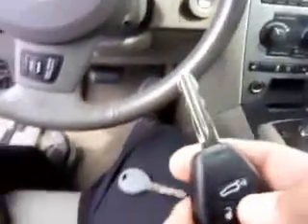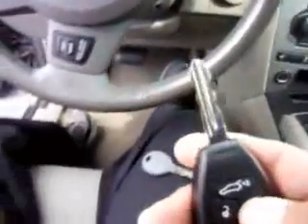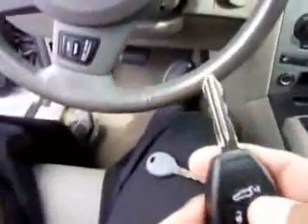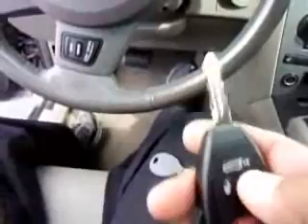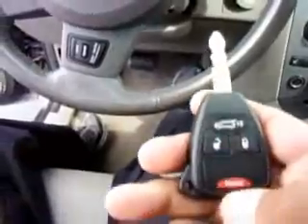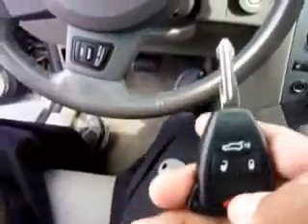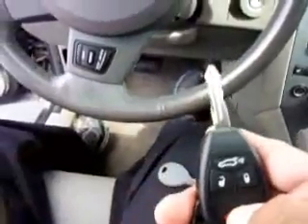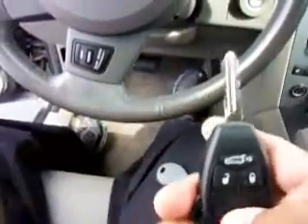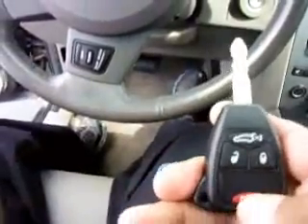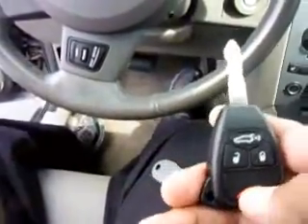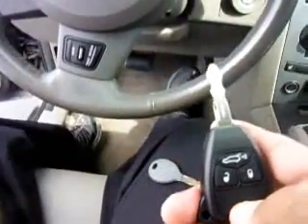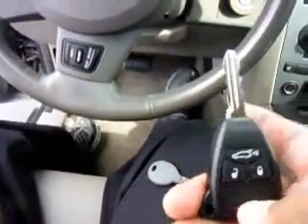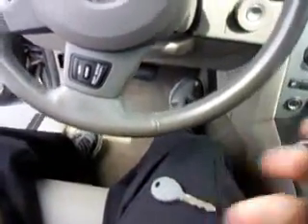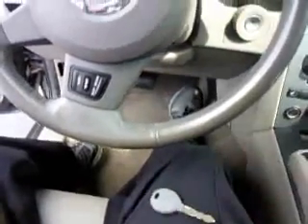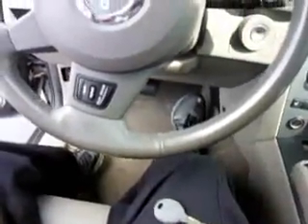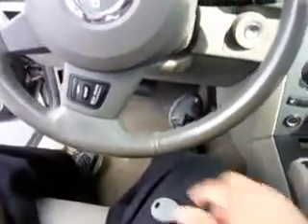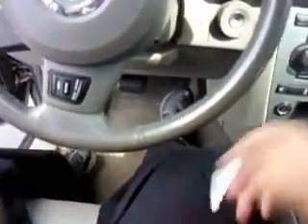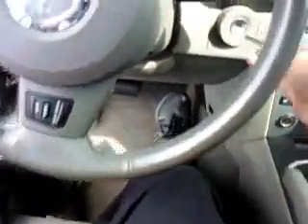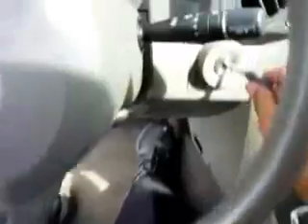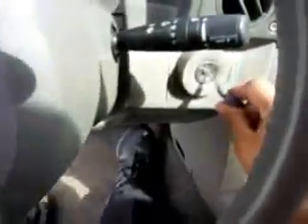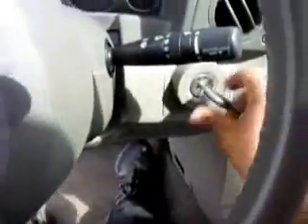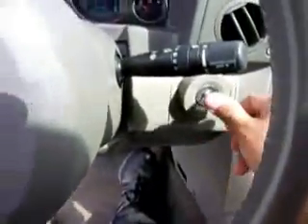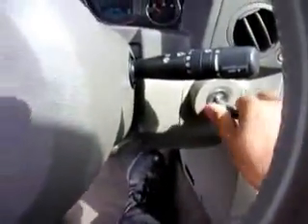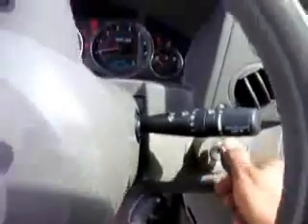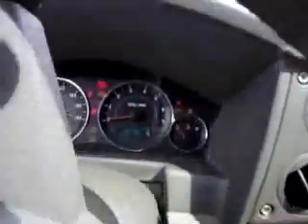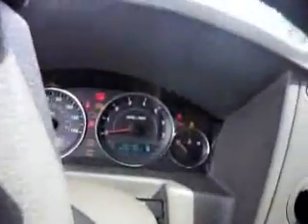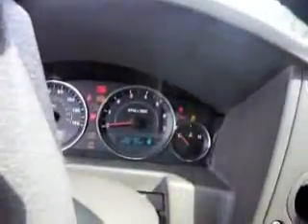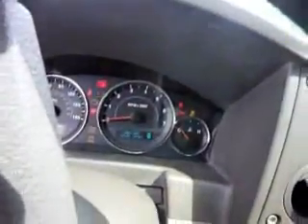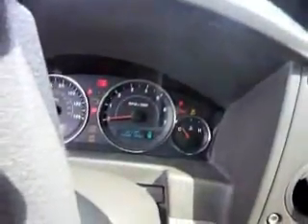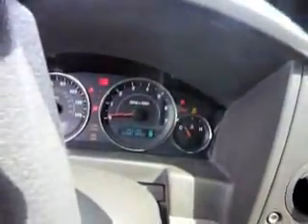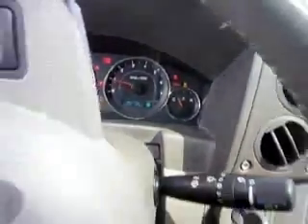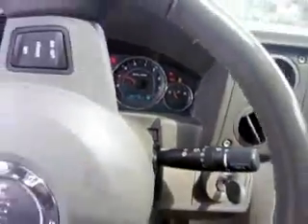Buttons work. So the new key is programmed — it's just a regular key with the chip. Starts right up.